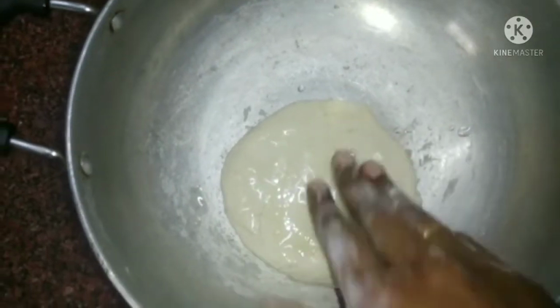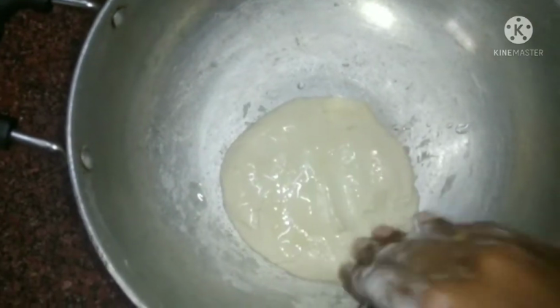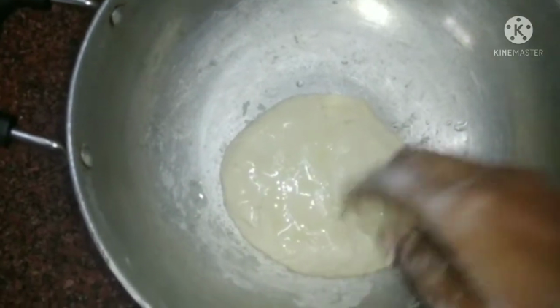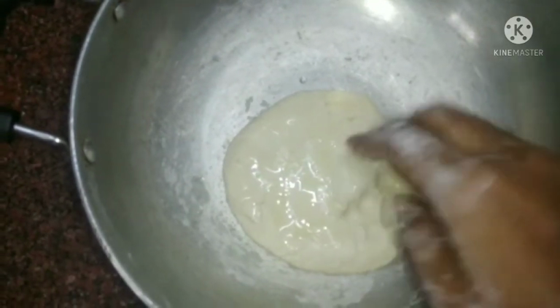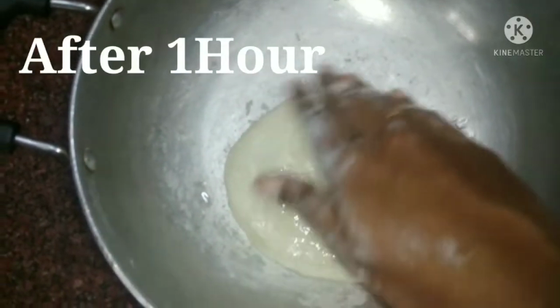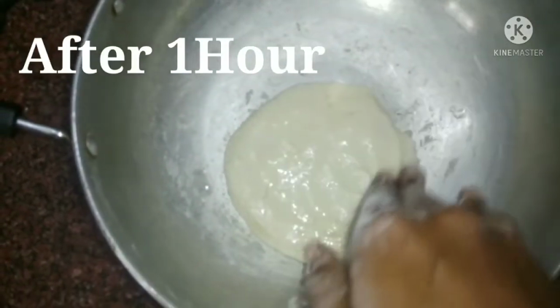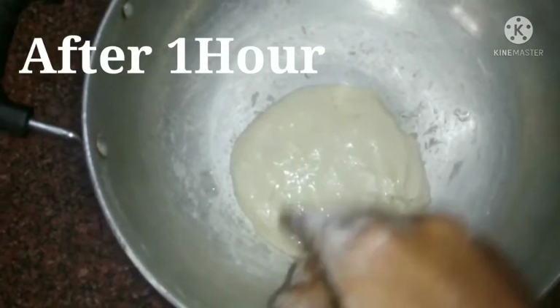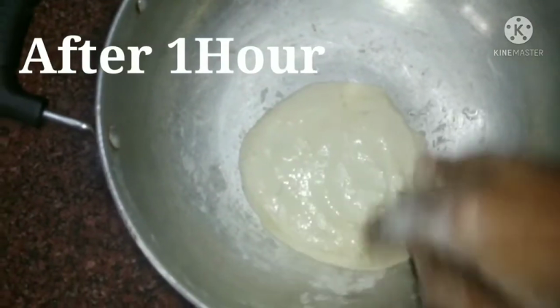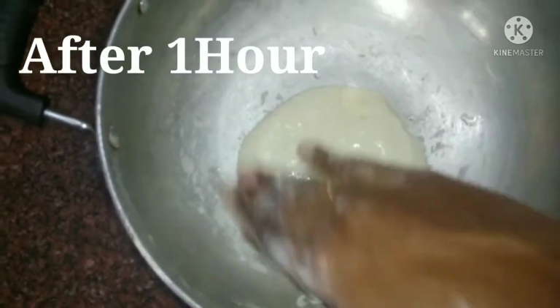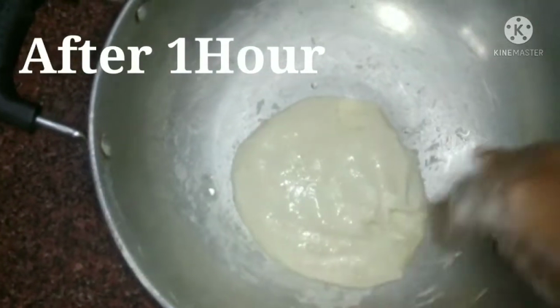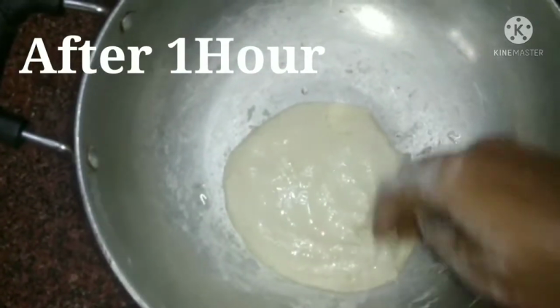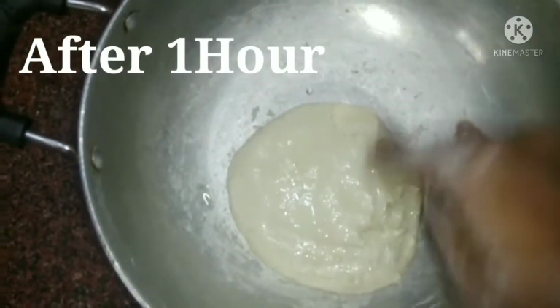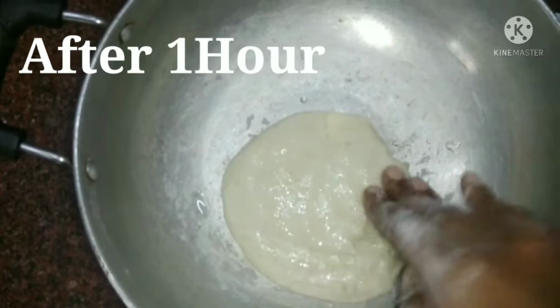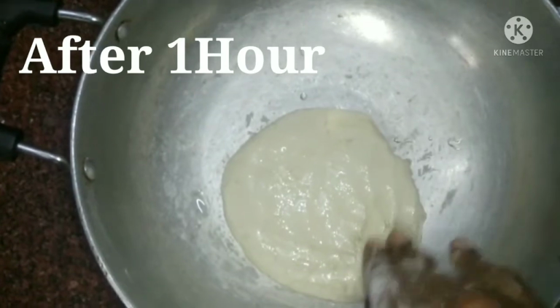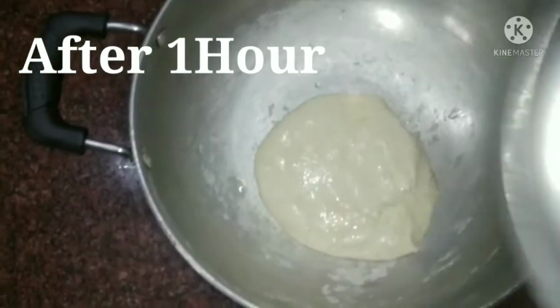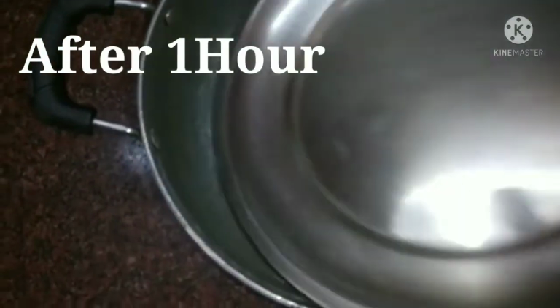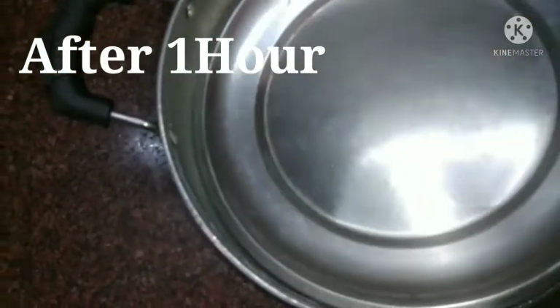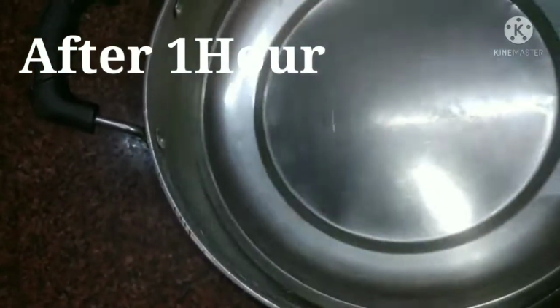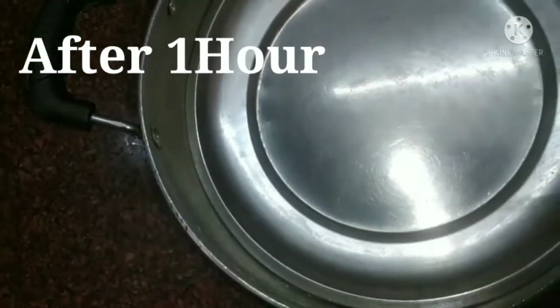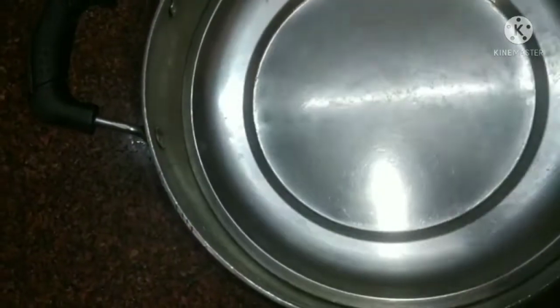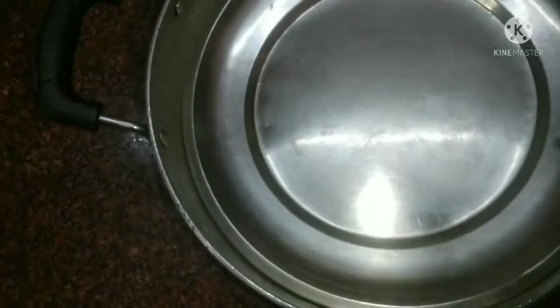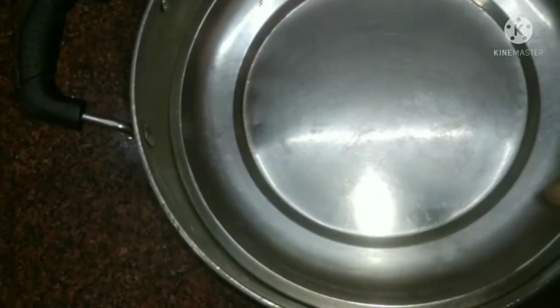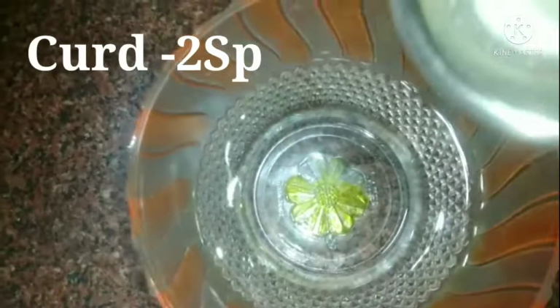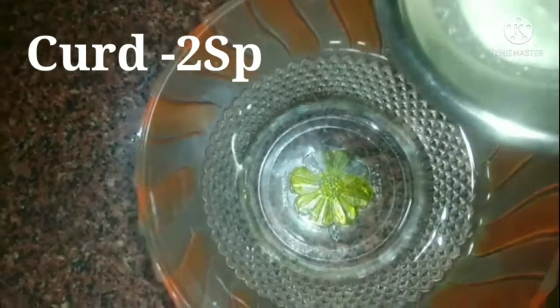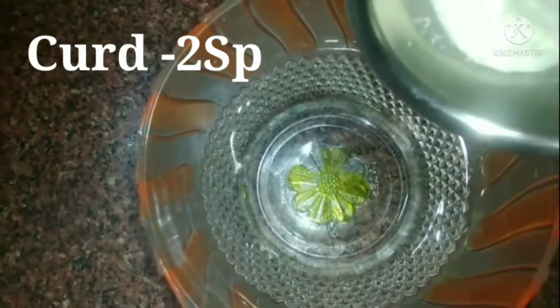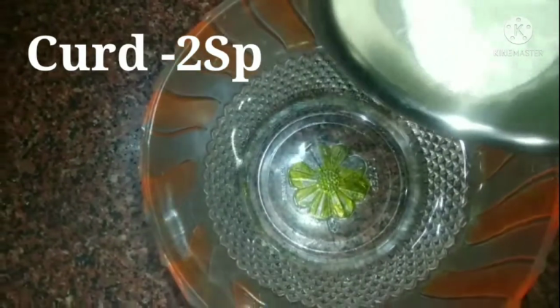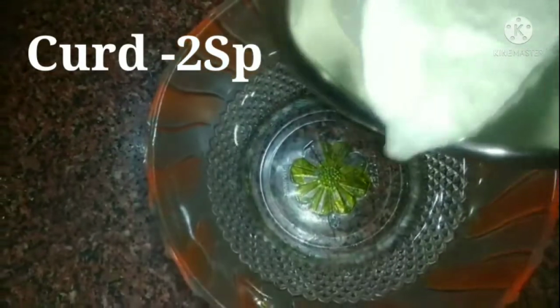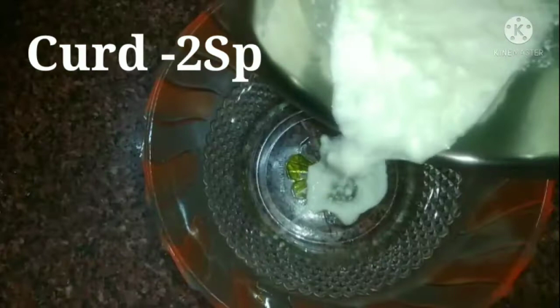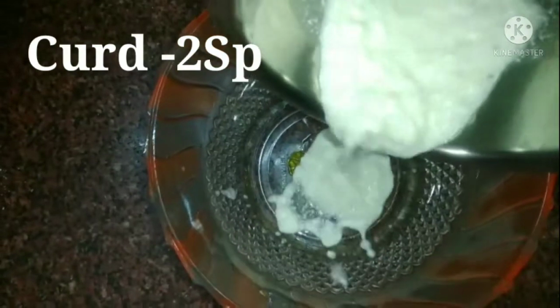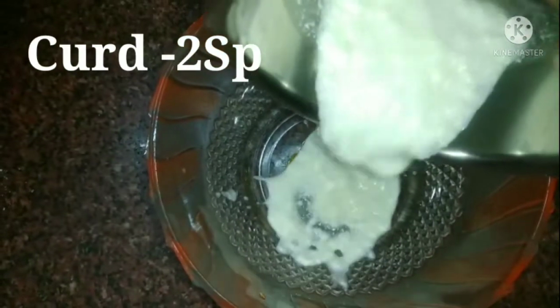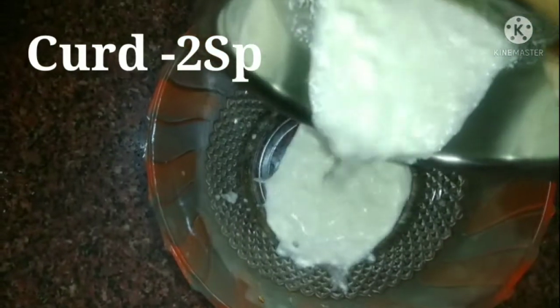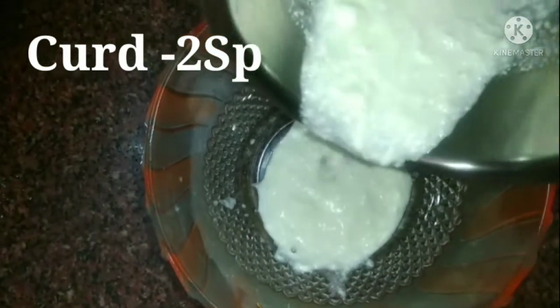Now you can make a piece of sugar. You can make a piece of yeast in it. I will do a salad.